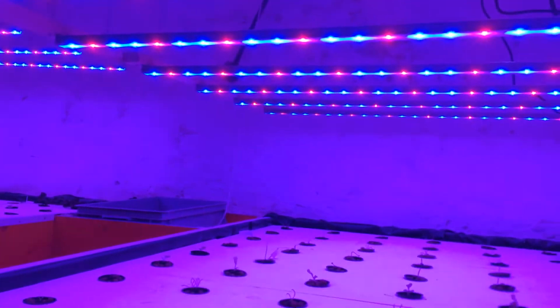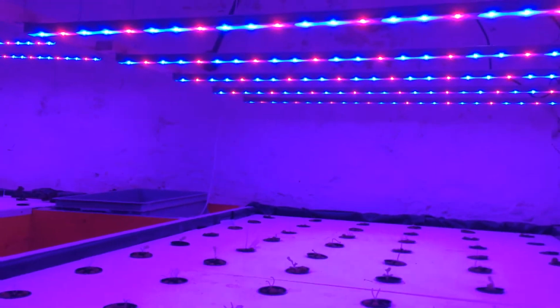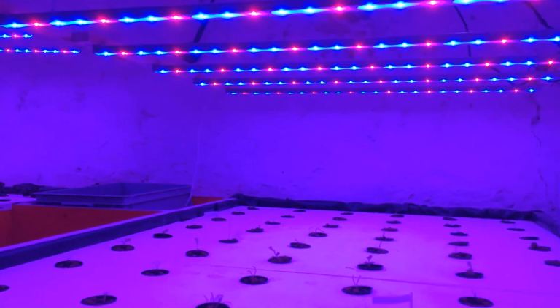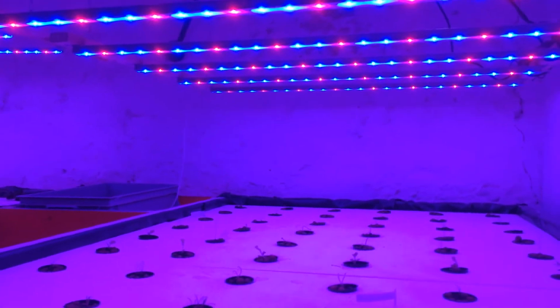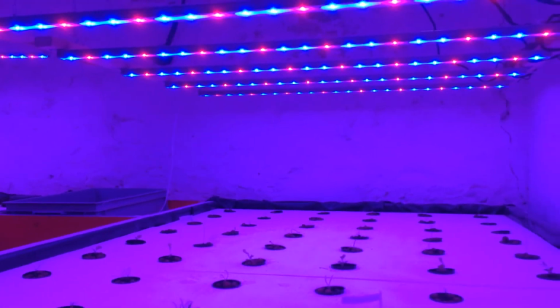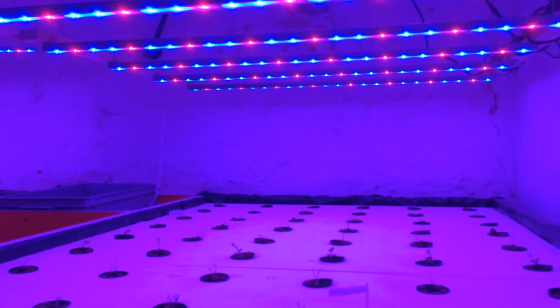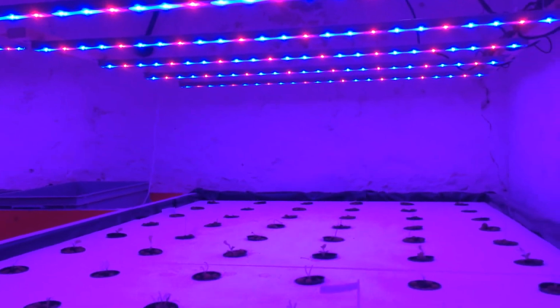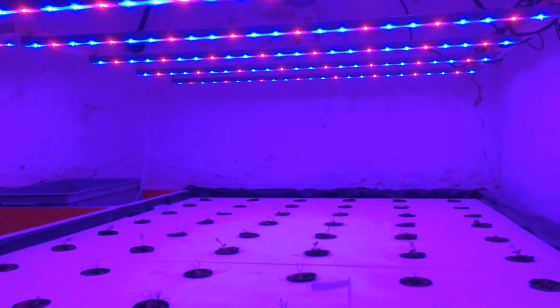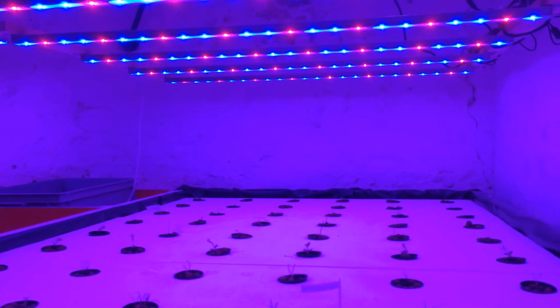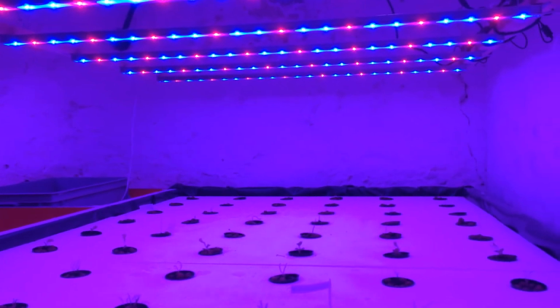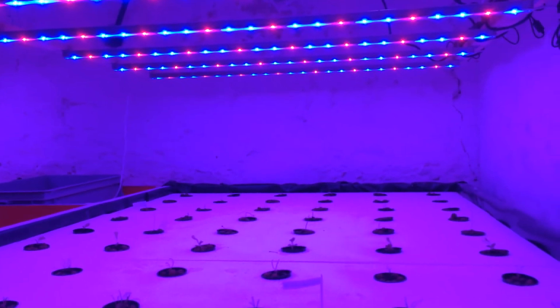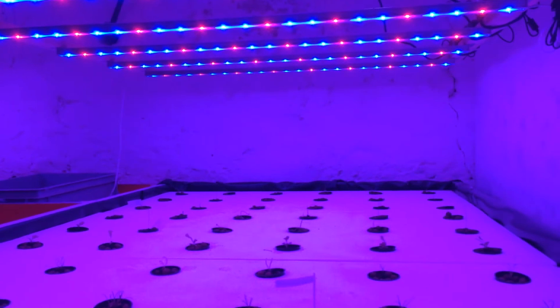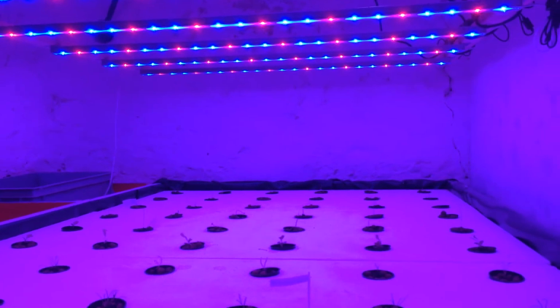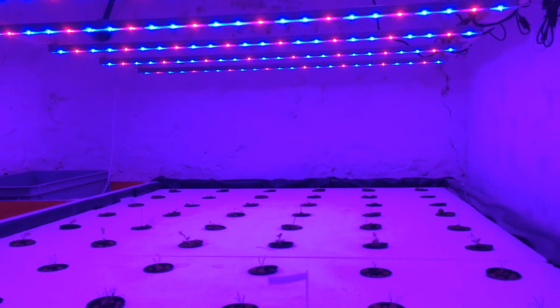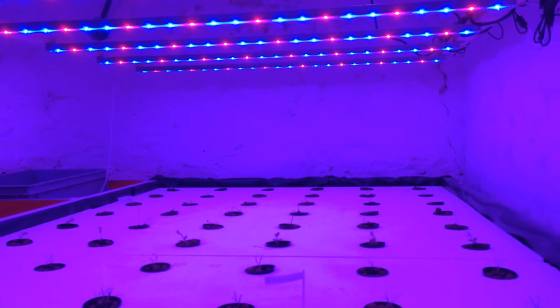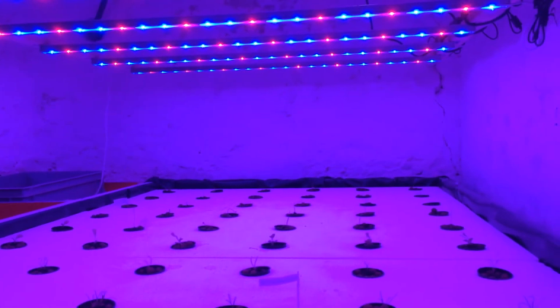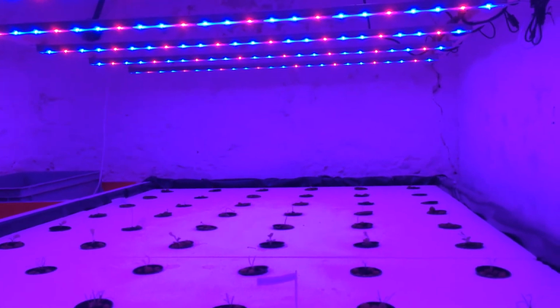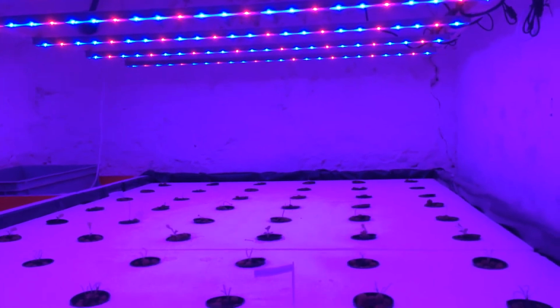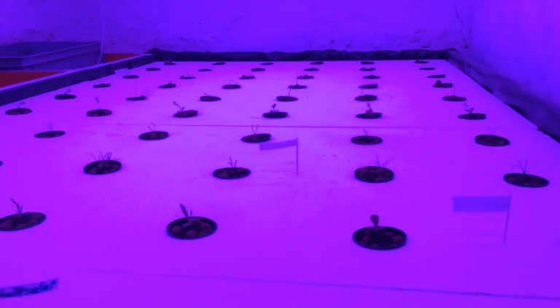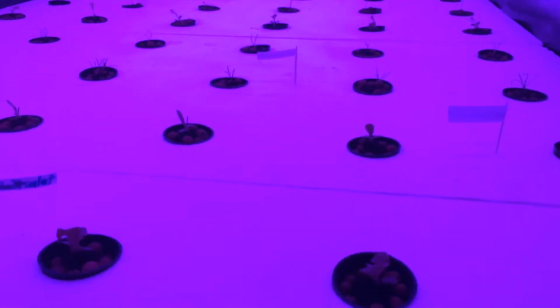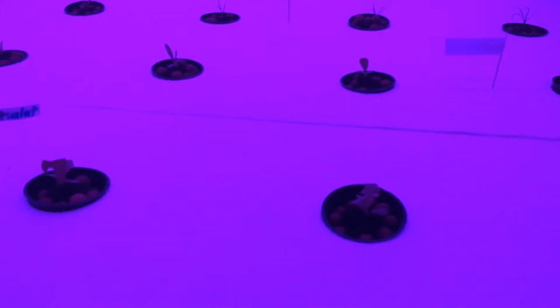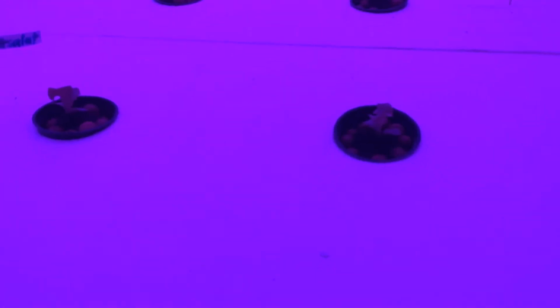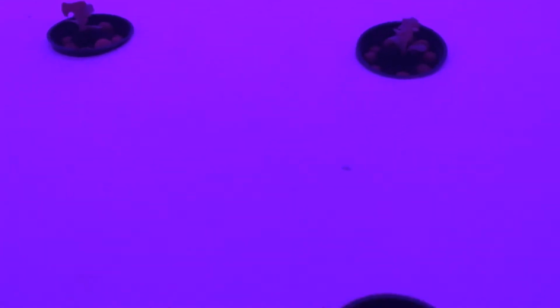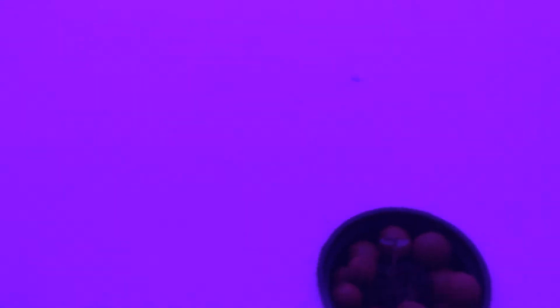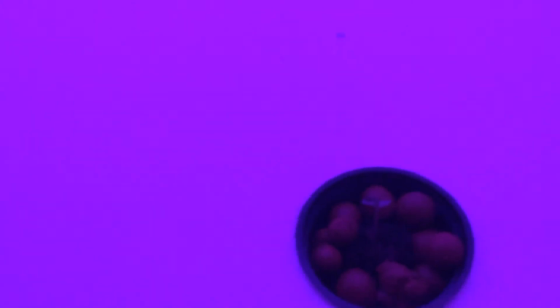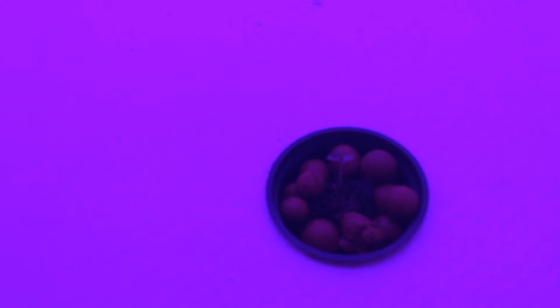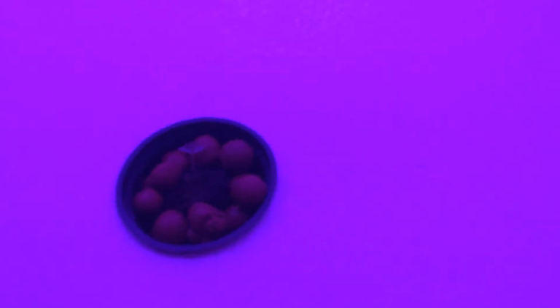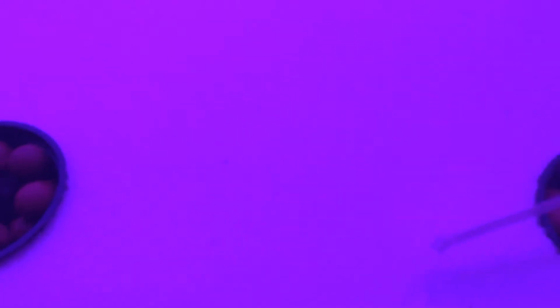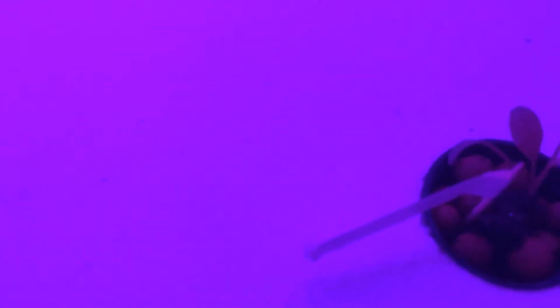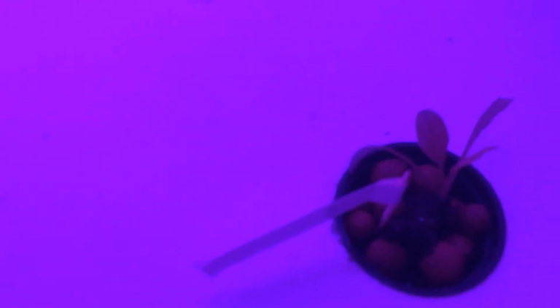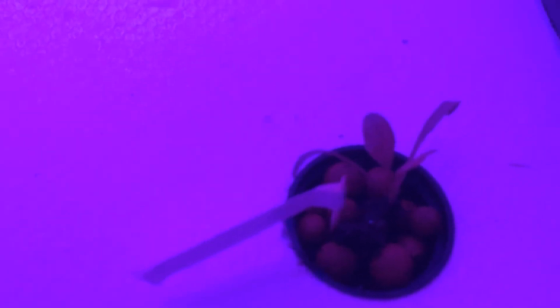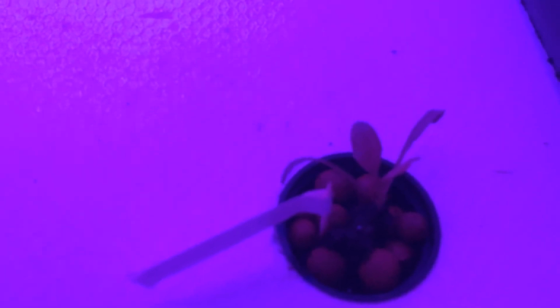We're using the same LED lamps that I use in my room — a 2-to-1 blue-red ratio. The plants are in, but they're very small still.